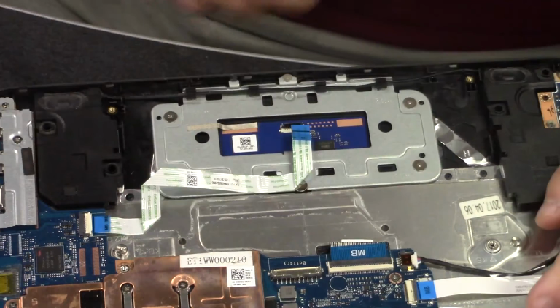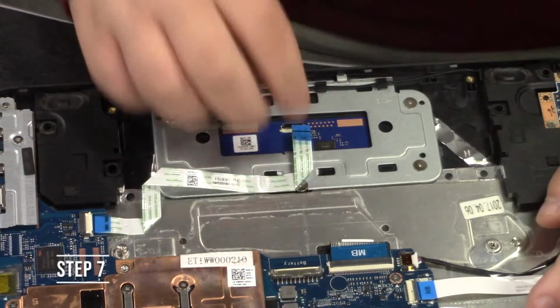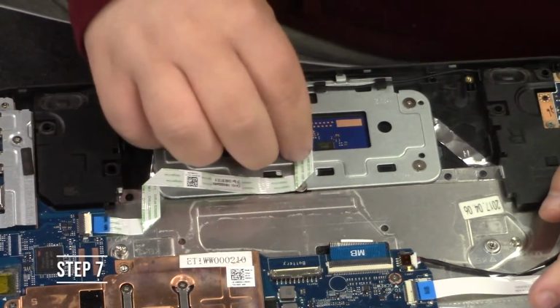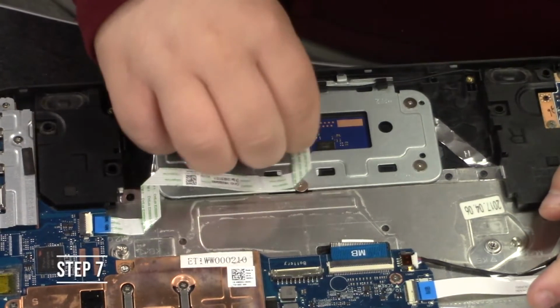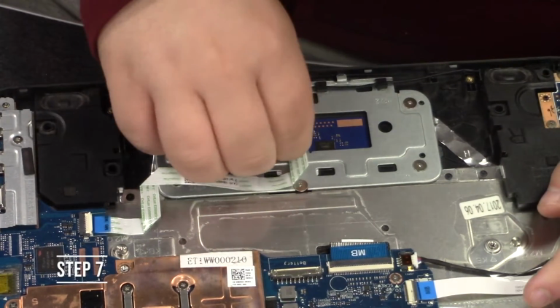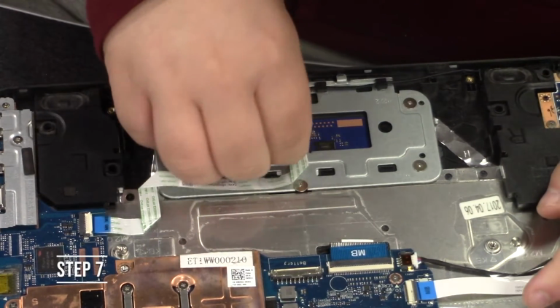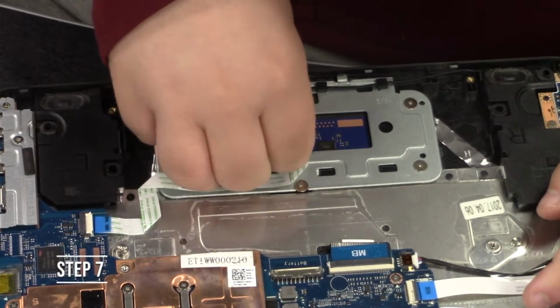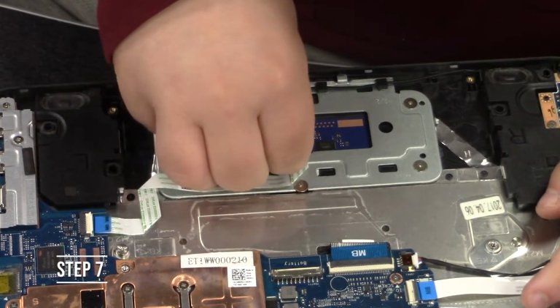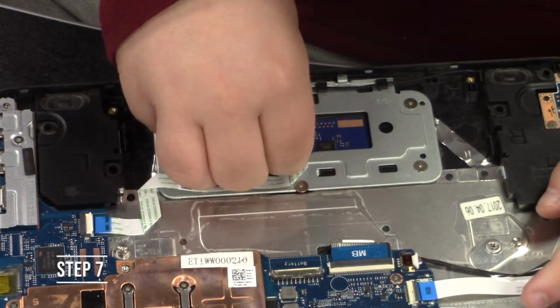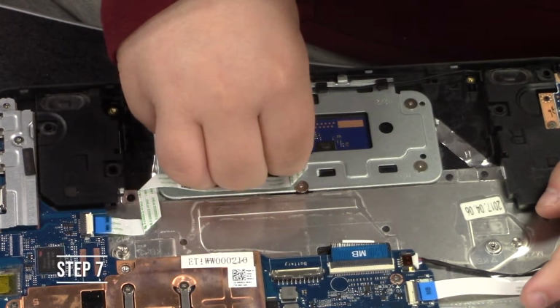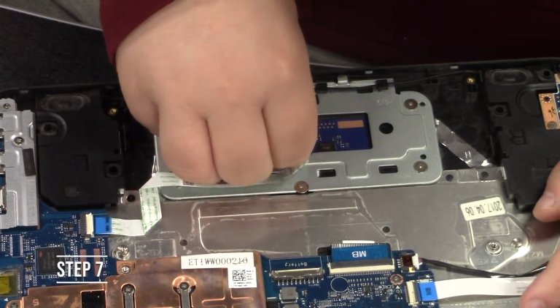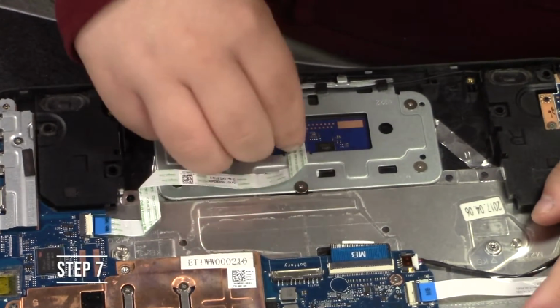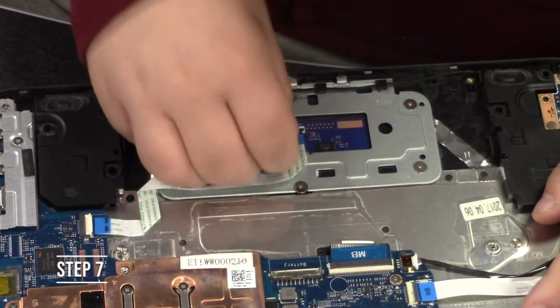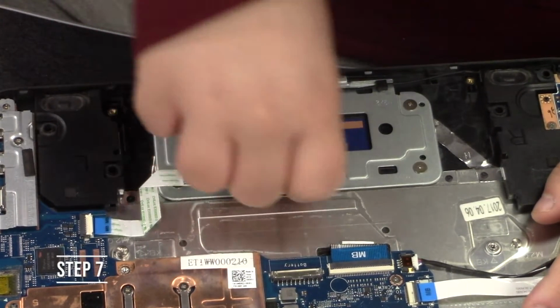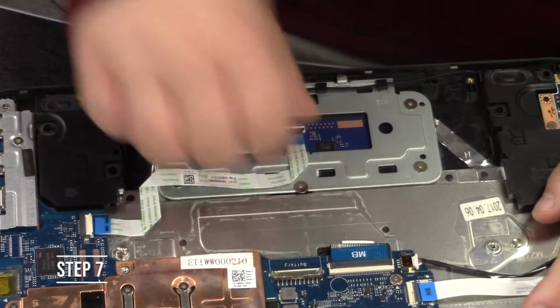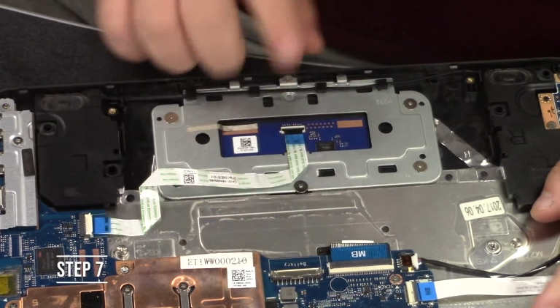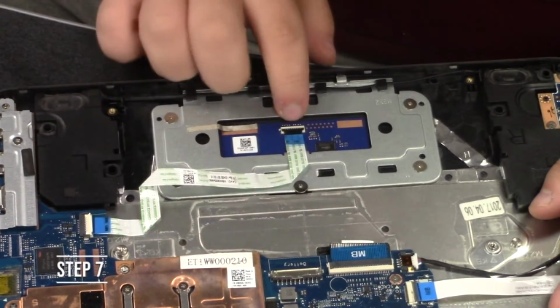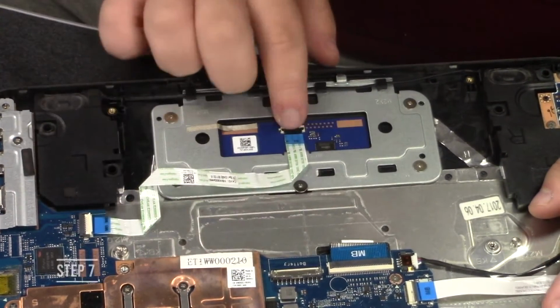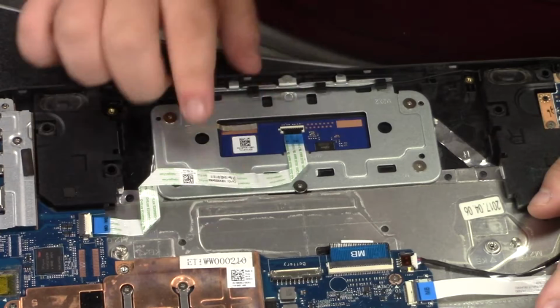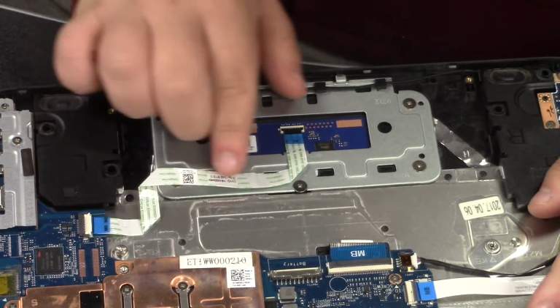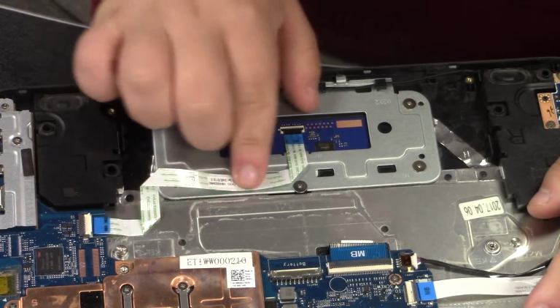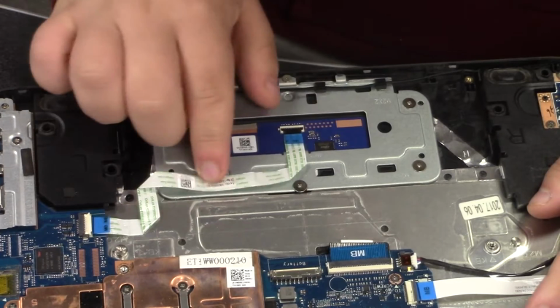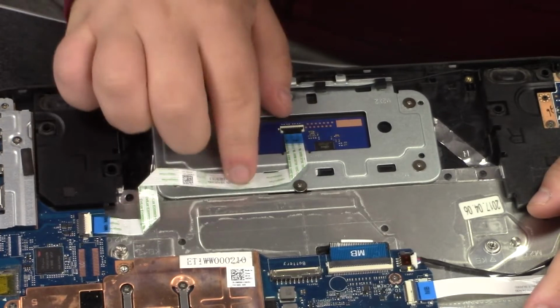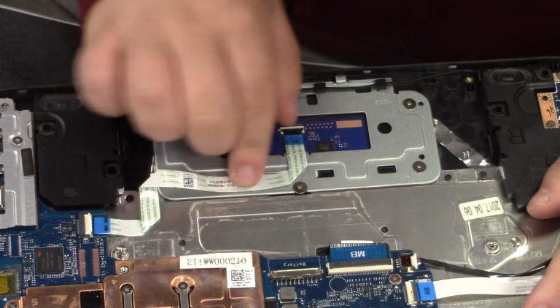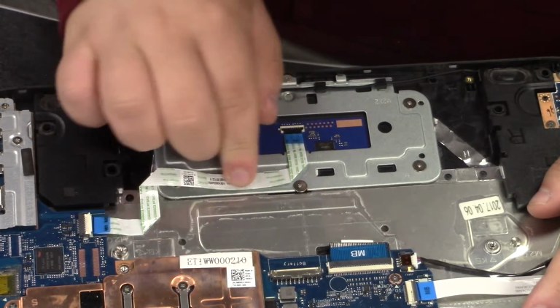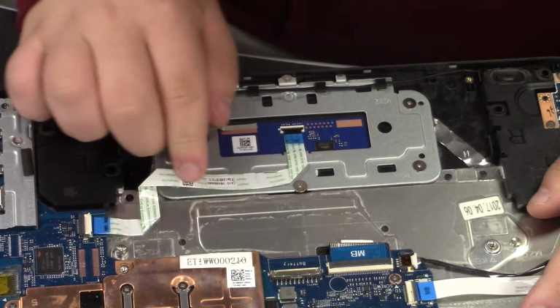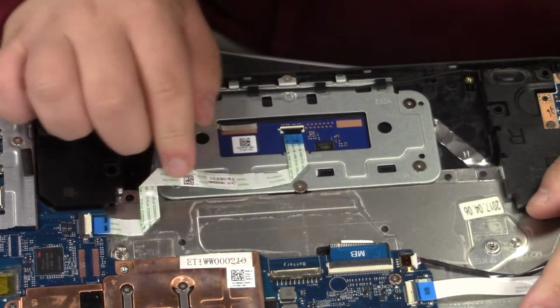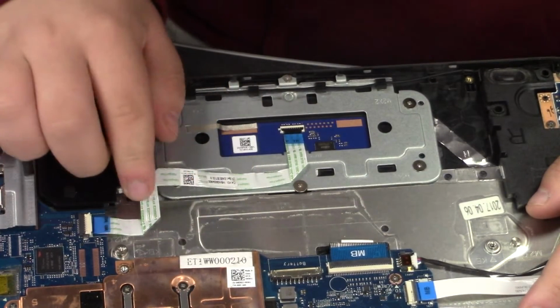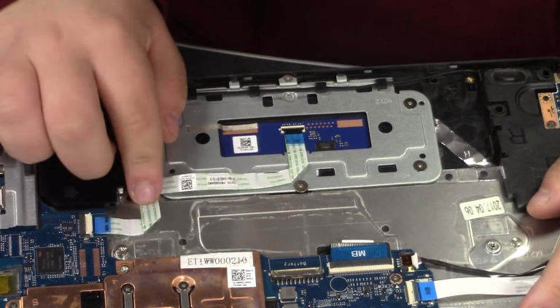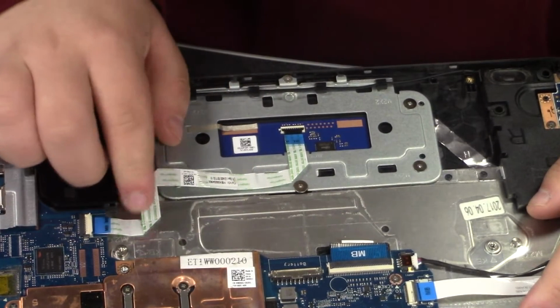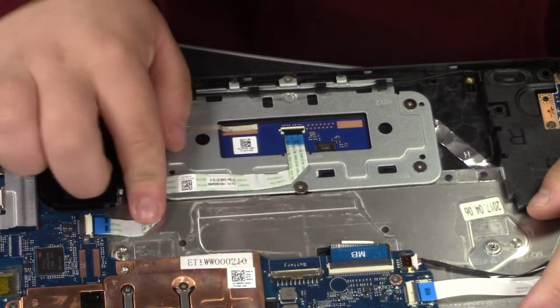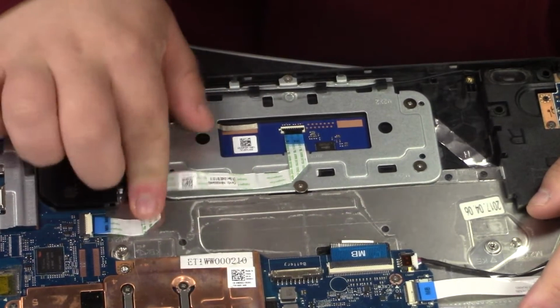Step seven, lift up the black tab and insert the green and white wire back into the location that it was from the start.